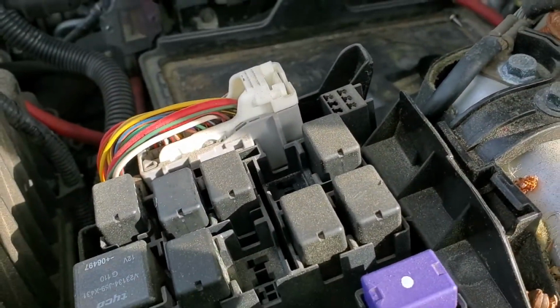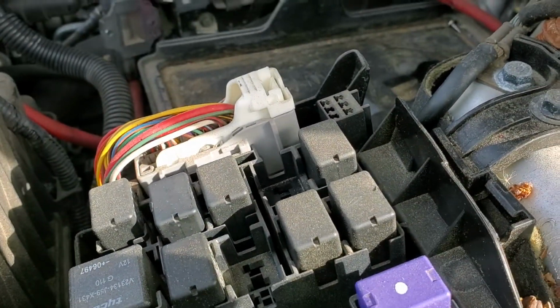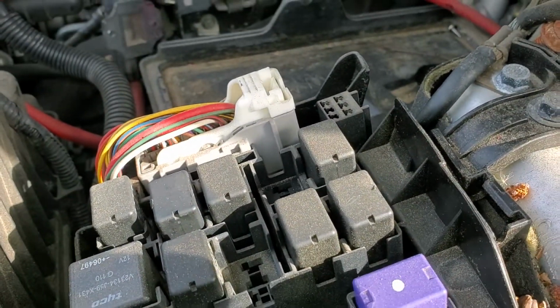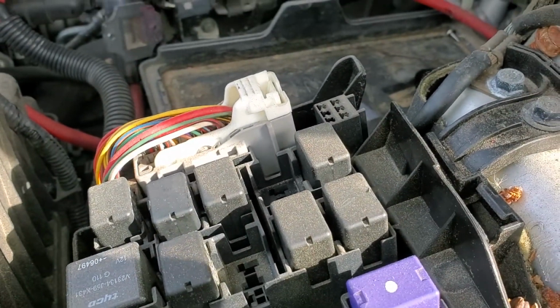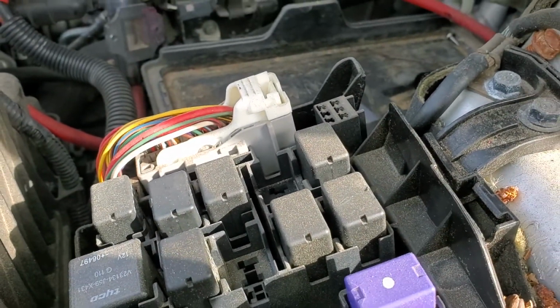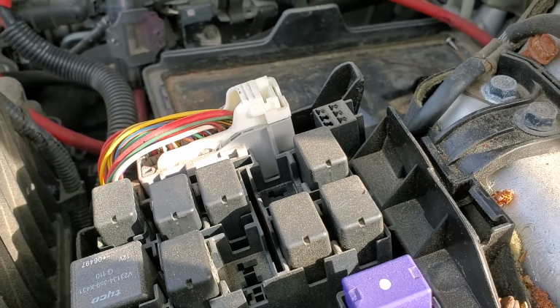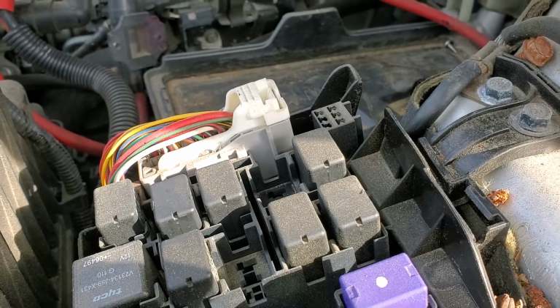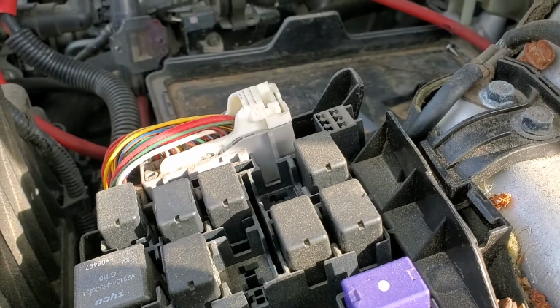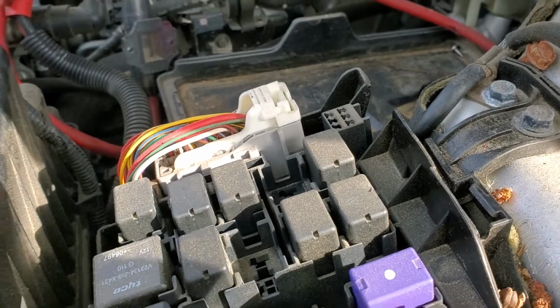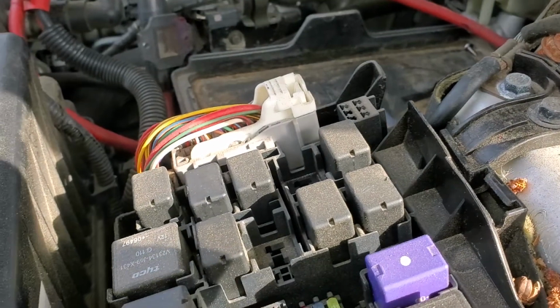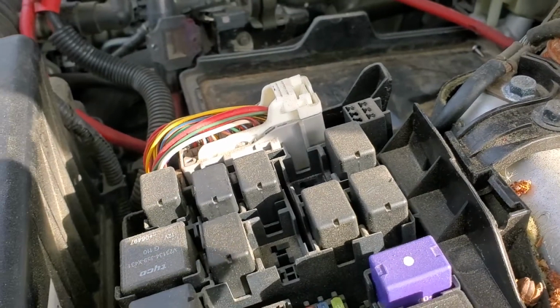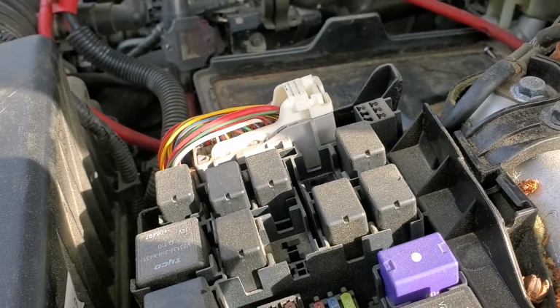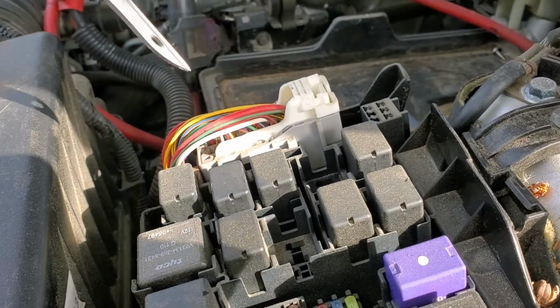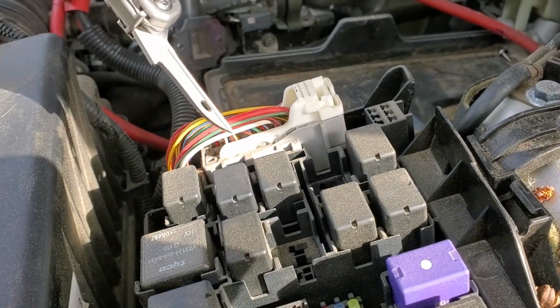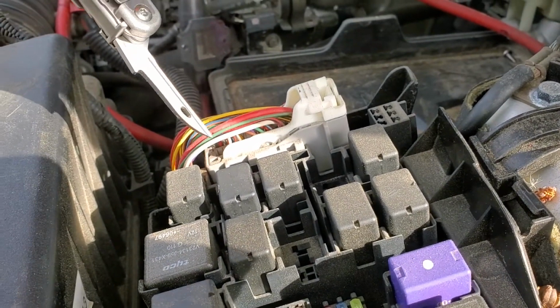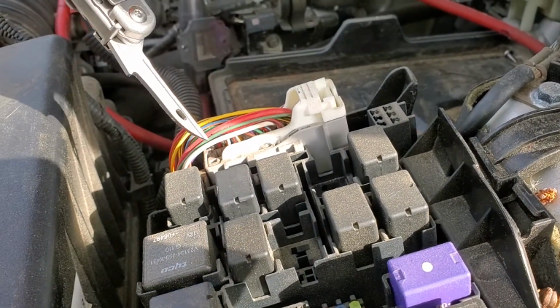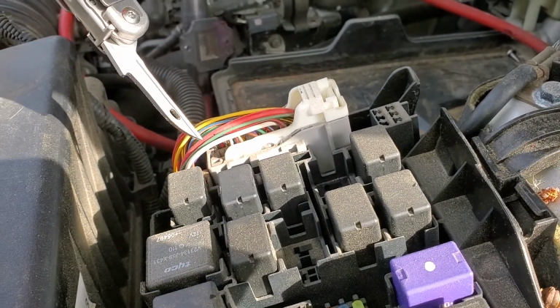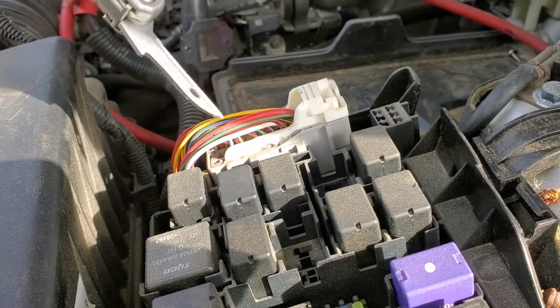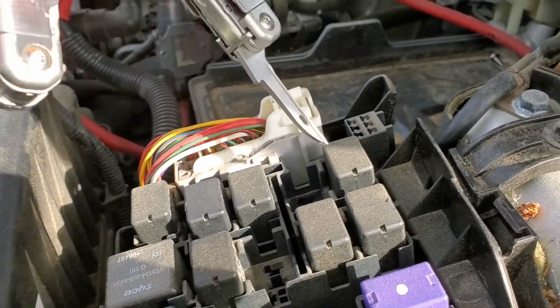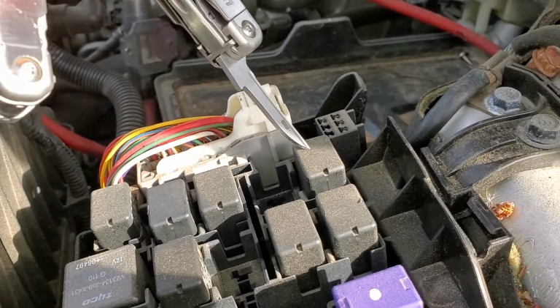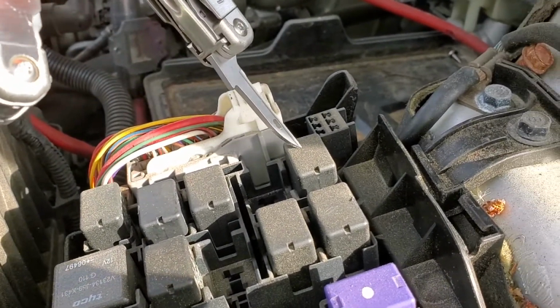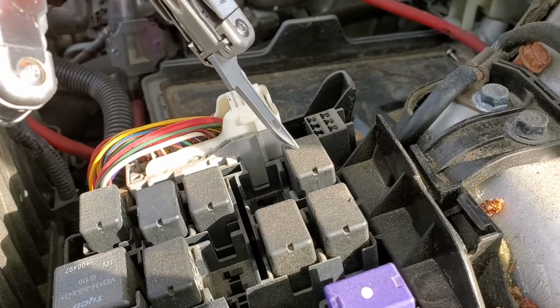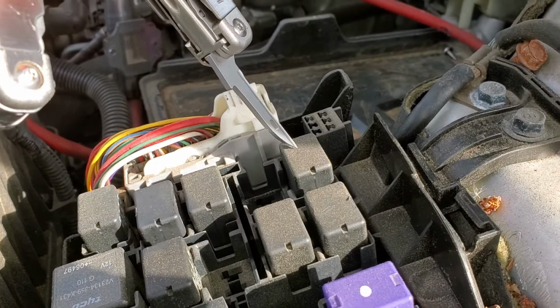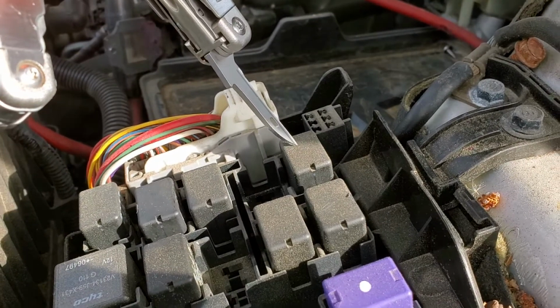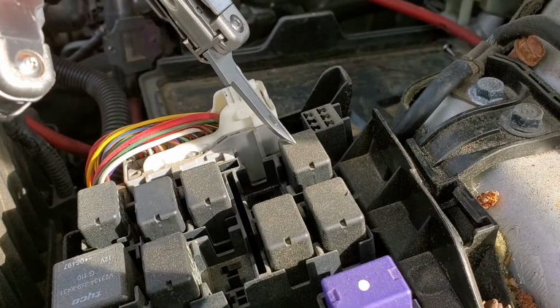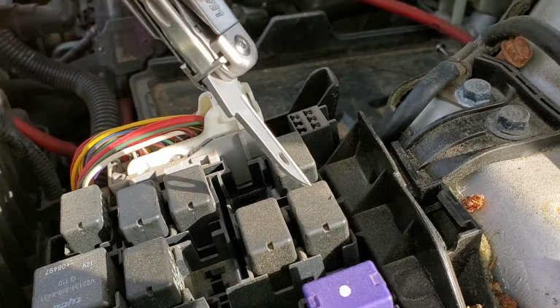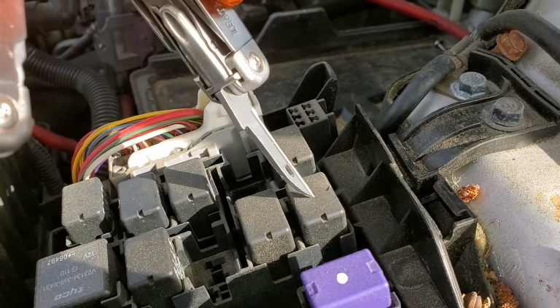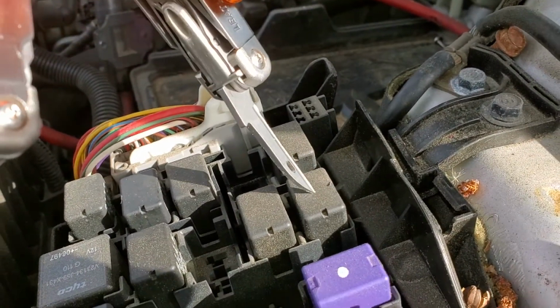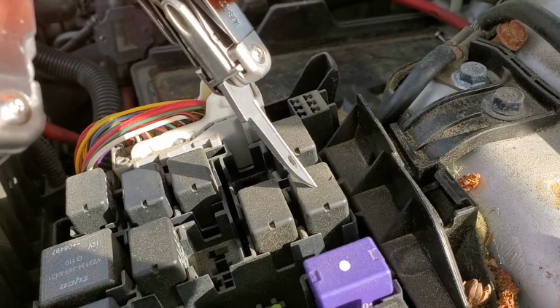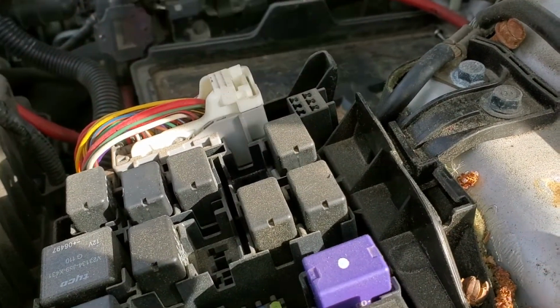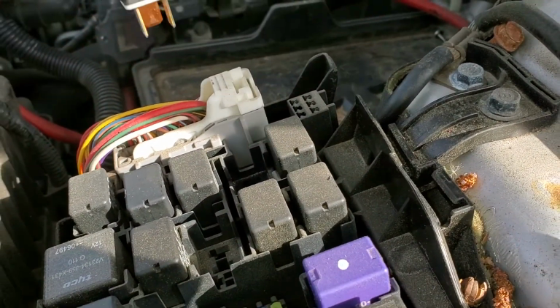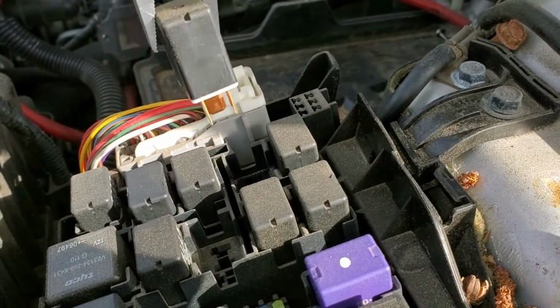There's no shortage of other relays similar to this one. You could swap it with maybe a fan relay right next to it, or even the Bose relay — the subwoofer relay.